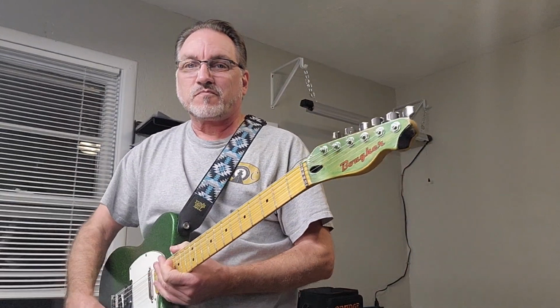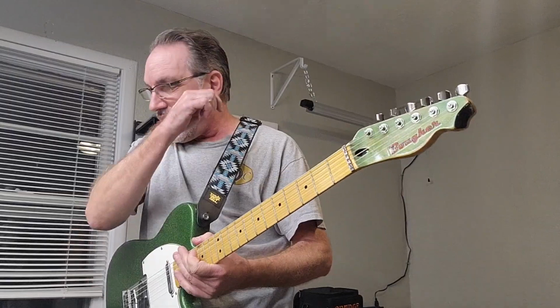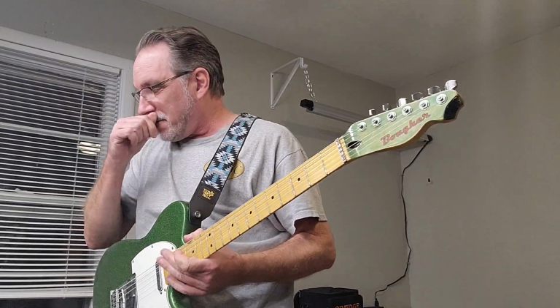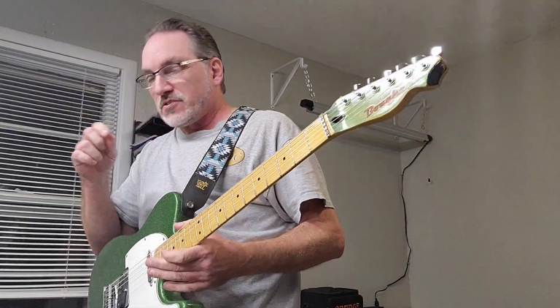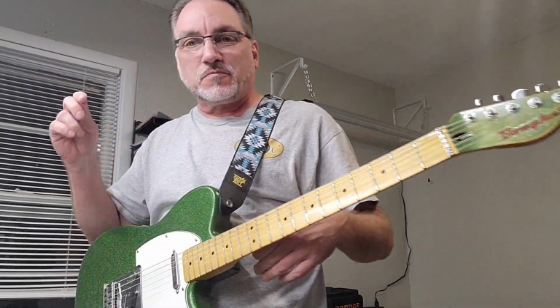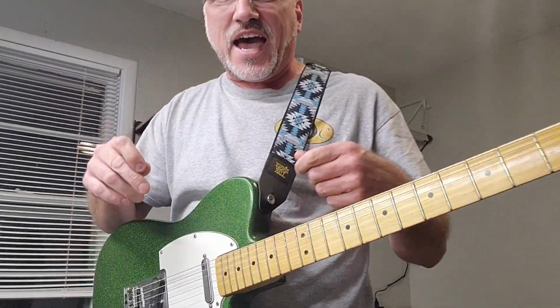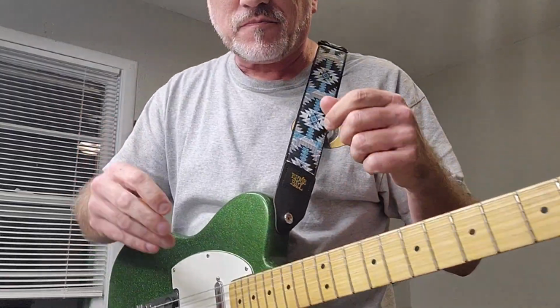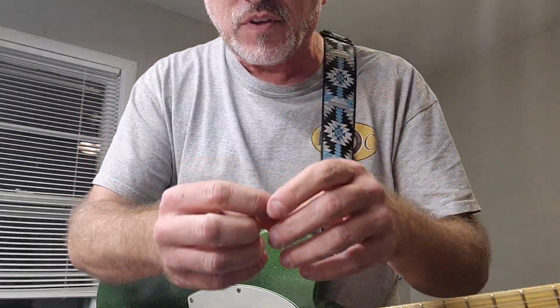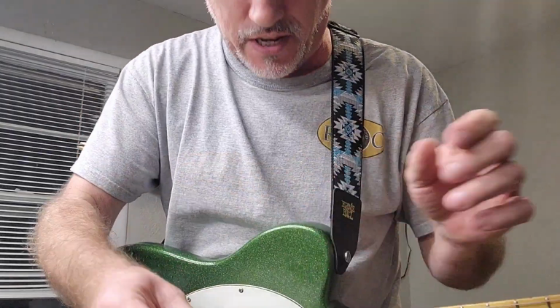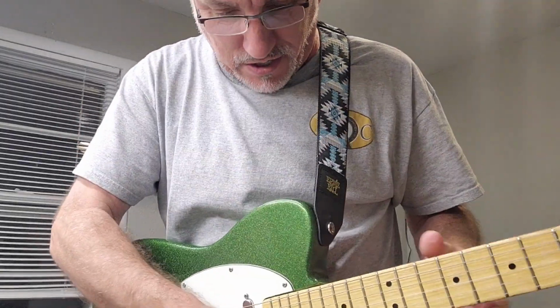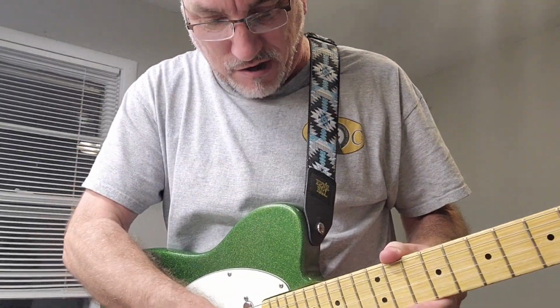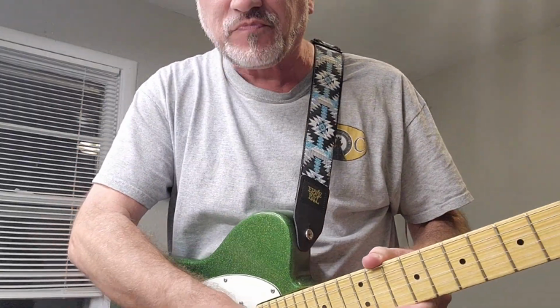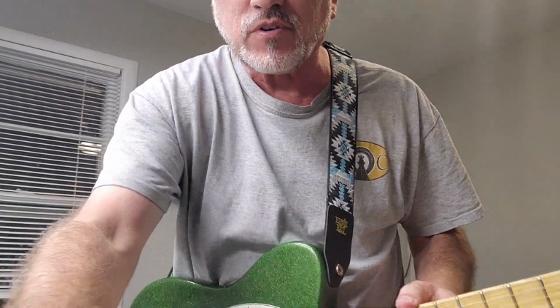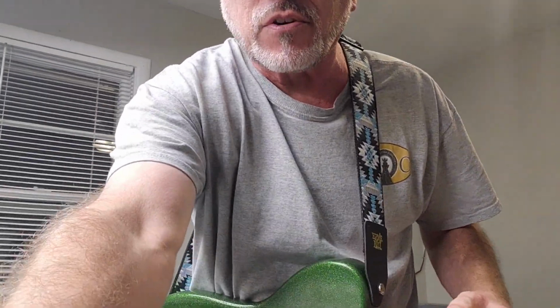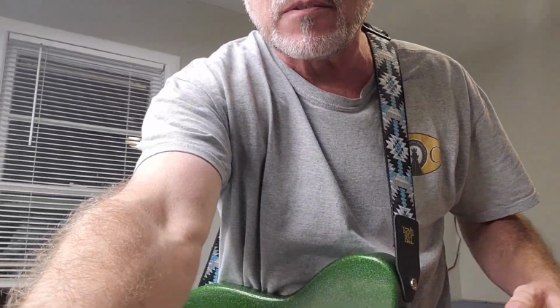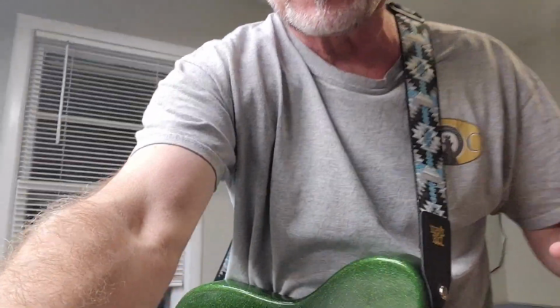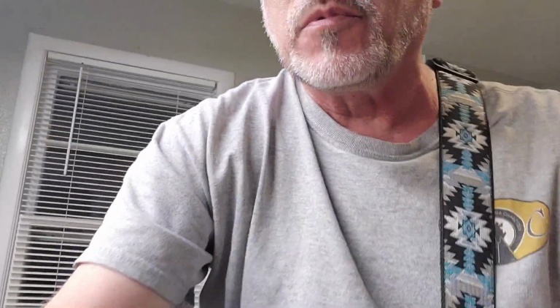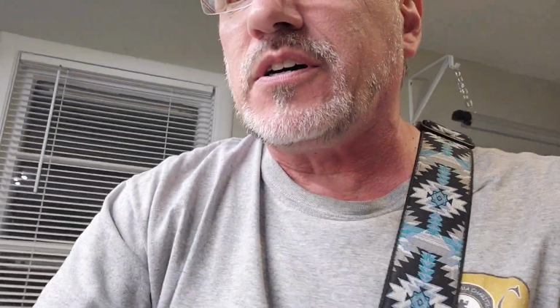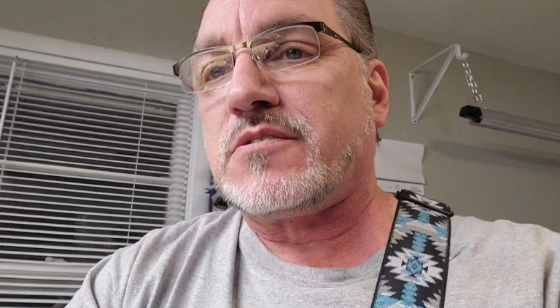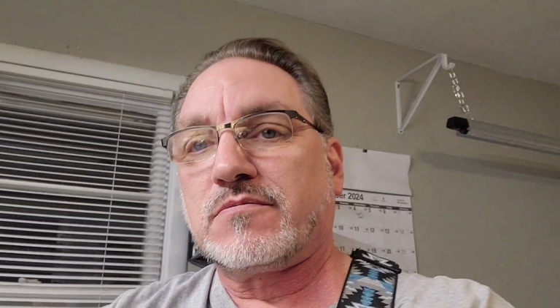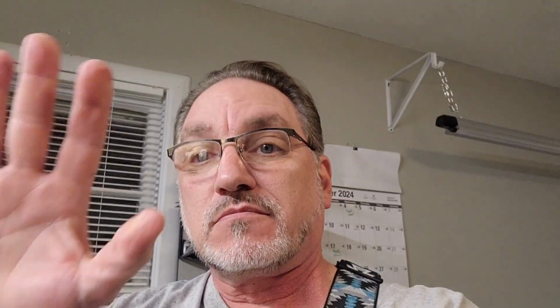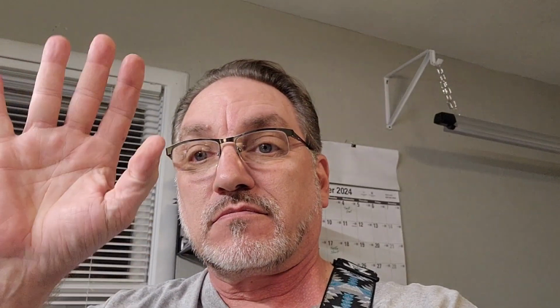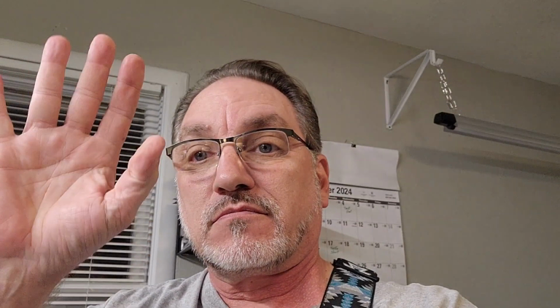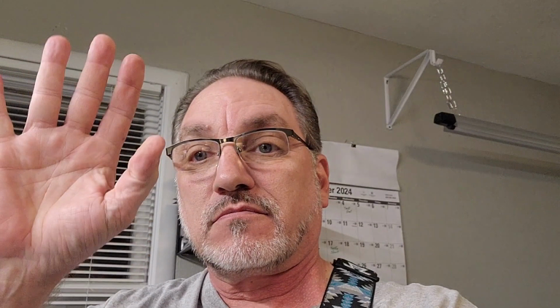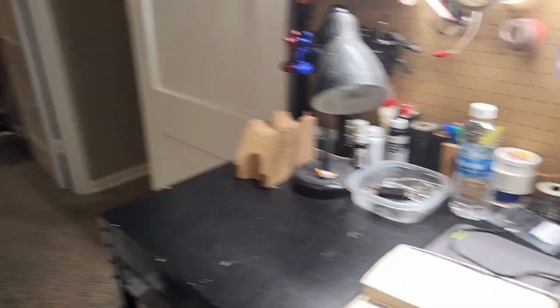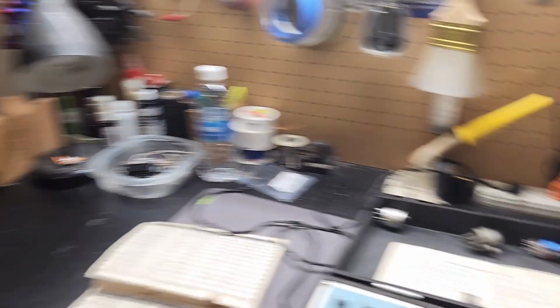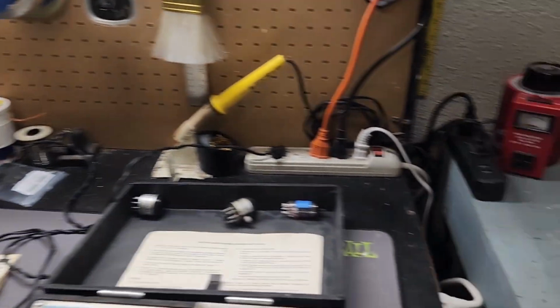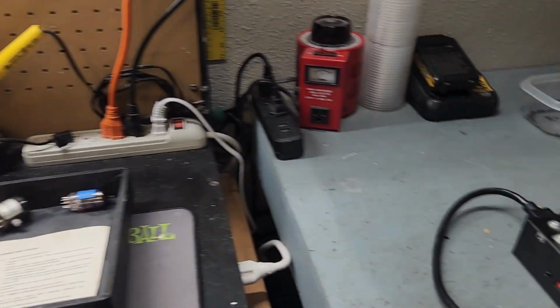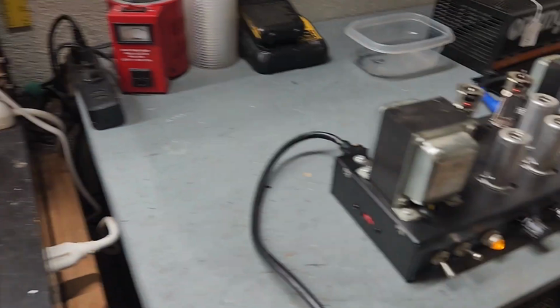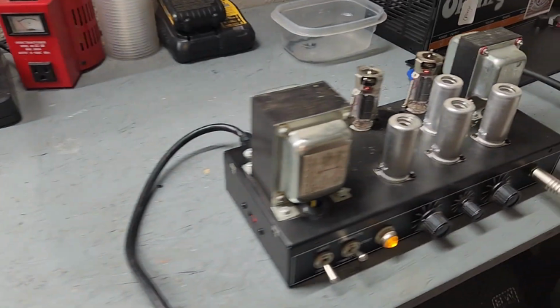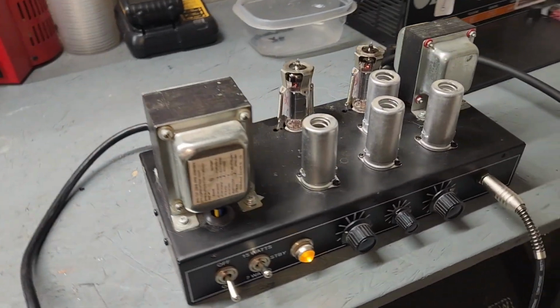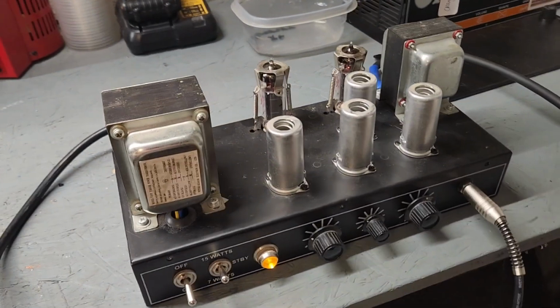All right, so all that nice loud crazy noise was — hello everybody — the little orange amp right there.